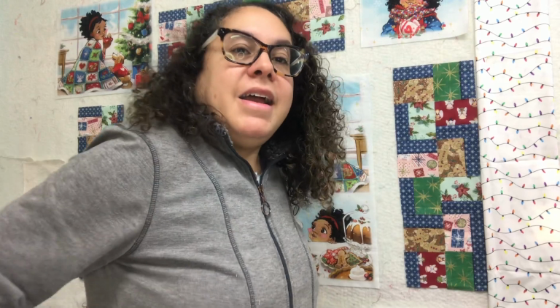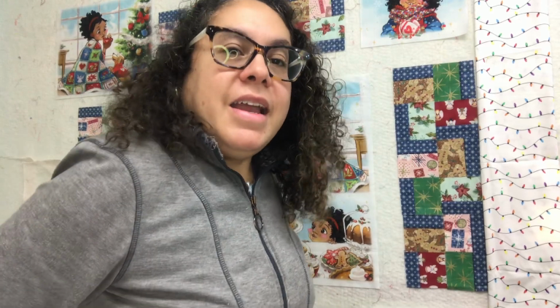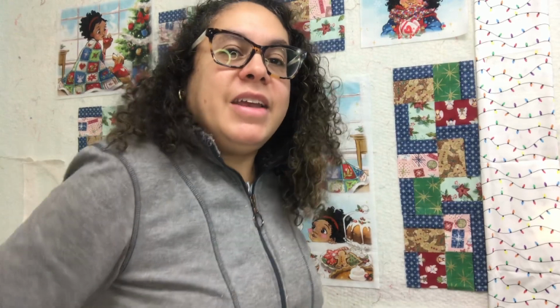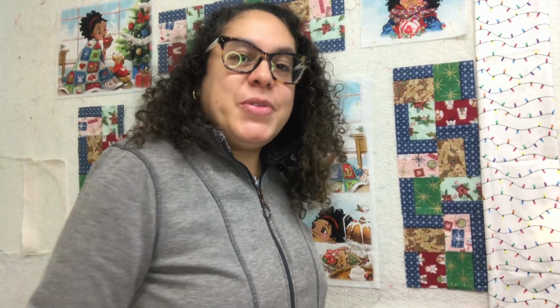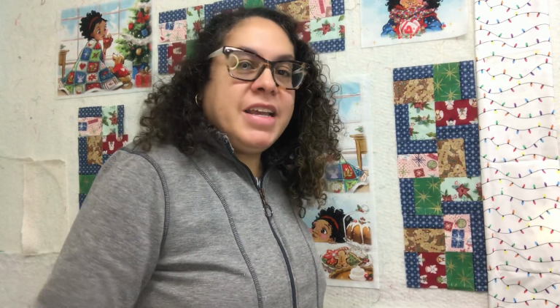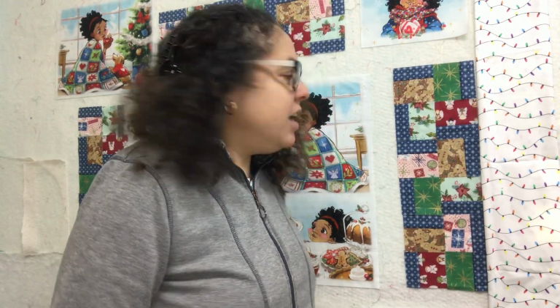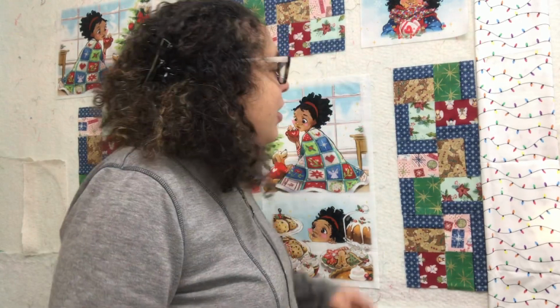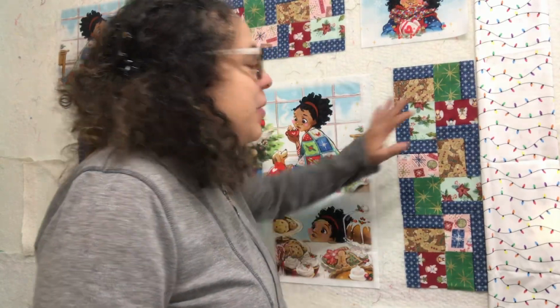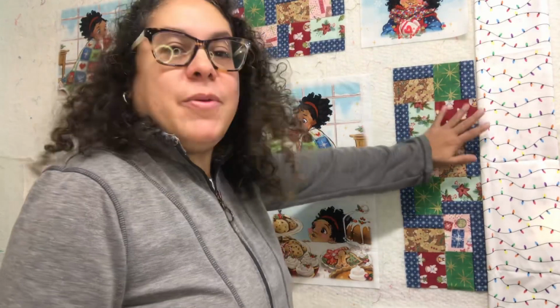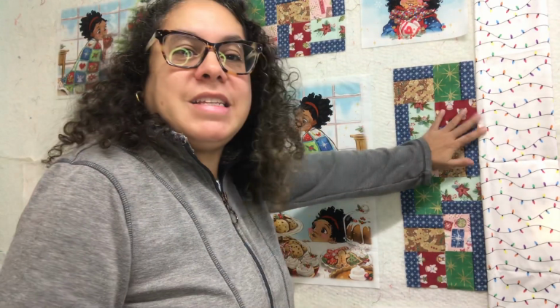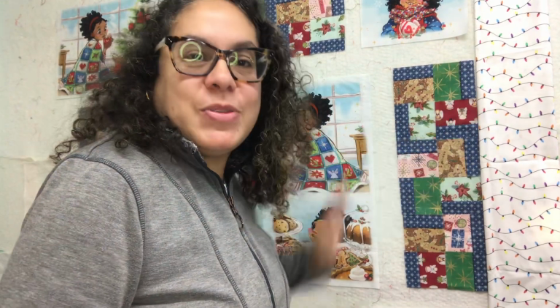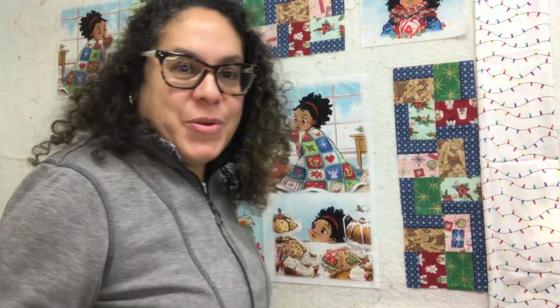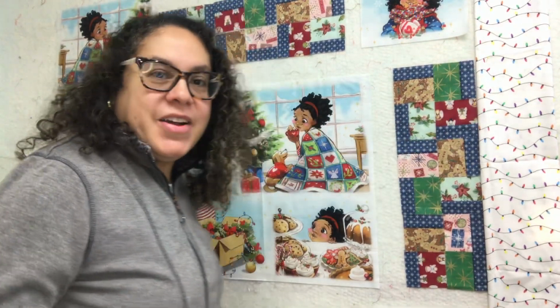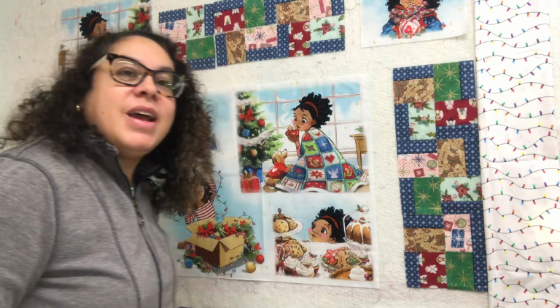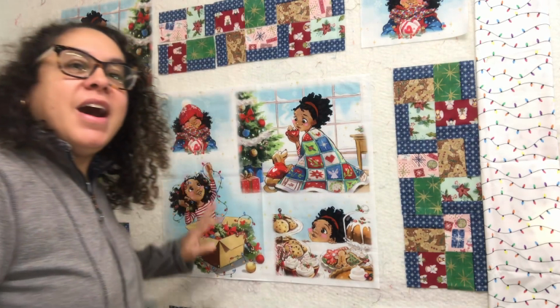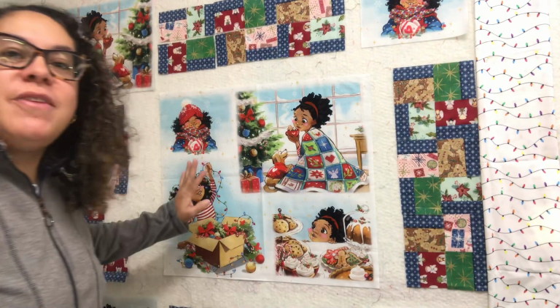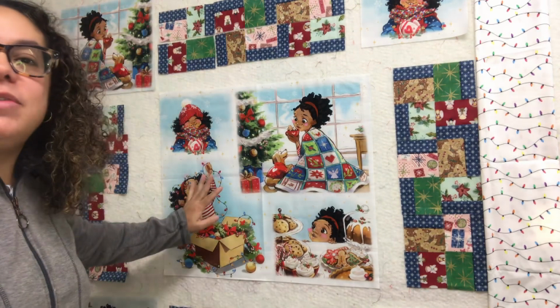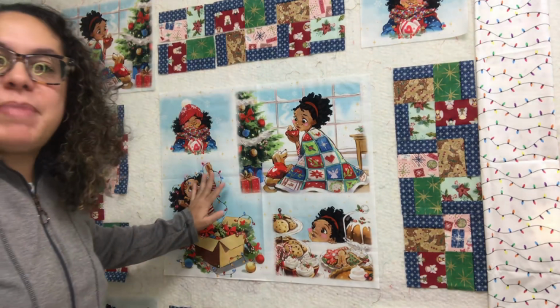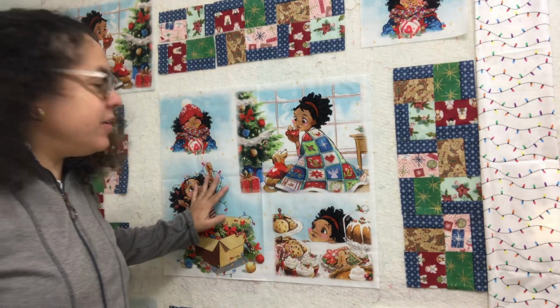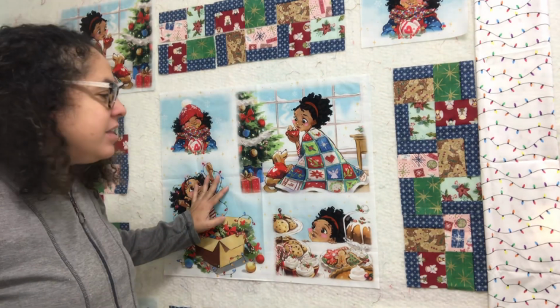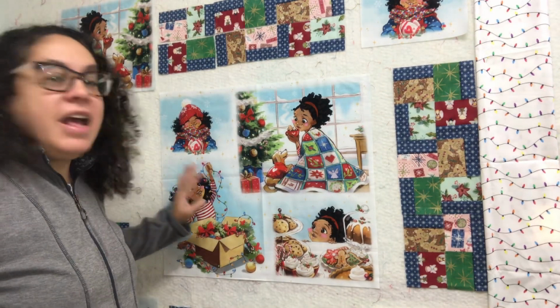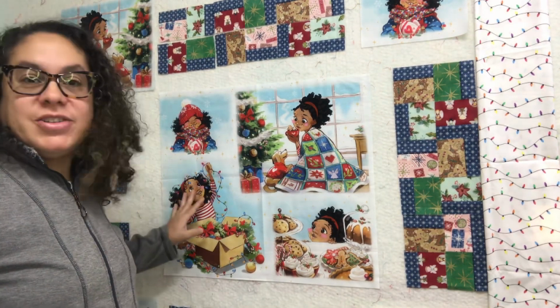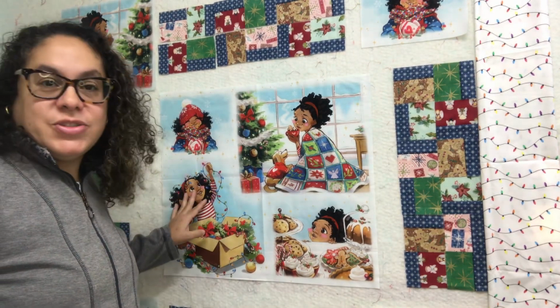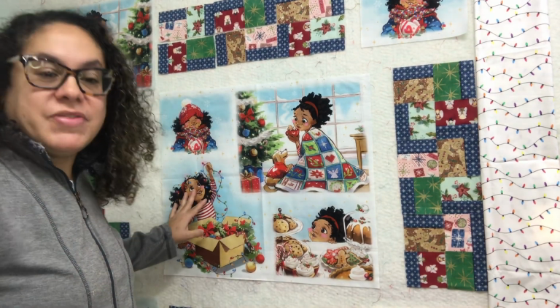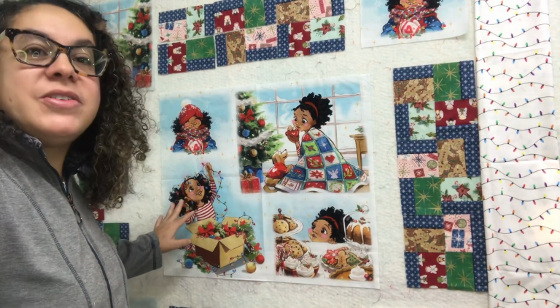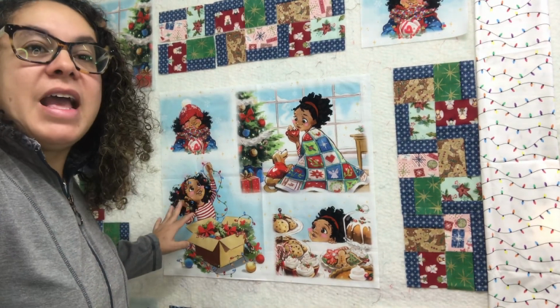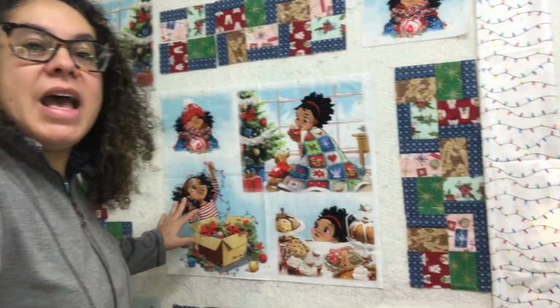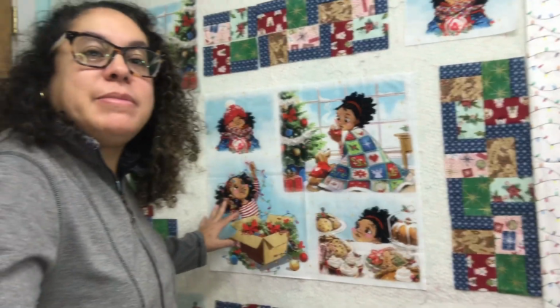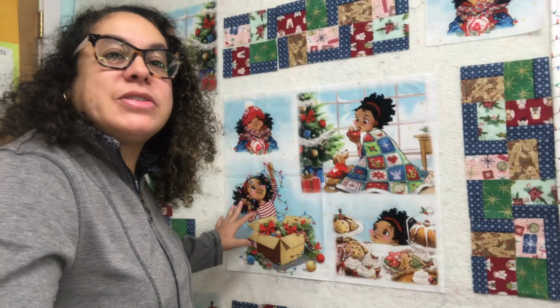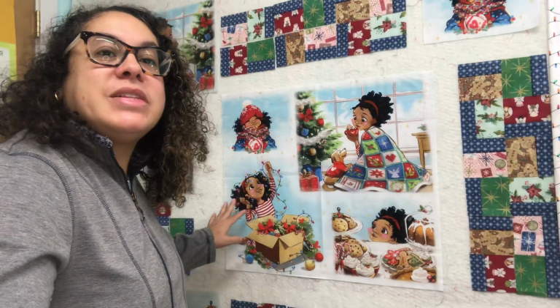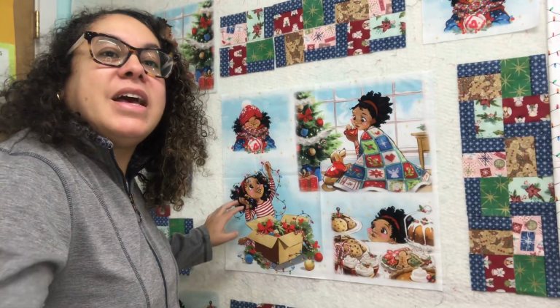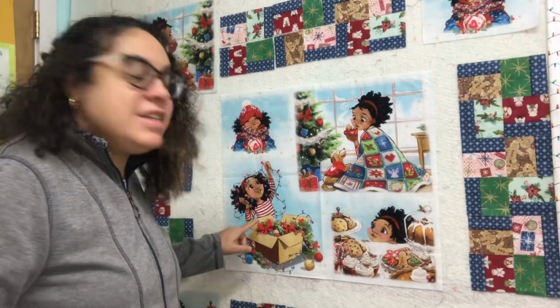Hi, good morning. So I want to discuss what I'm working on. I found this panel at the International Quilt Festival. I absolutely loved it.